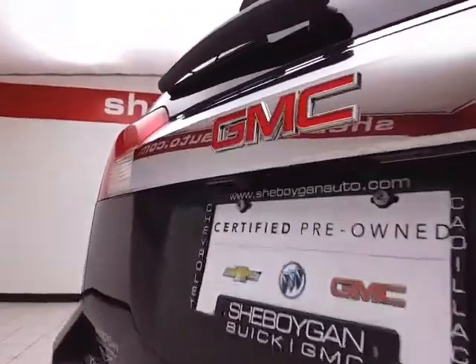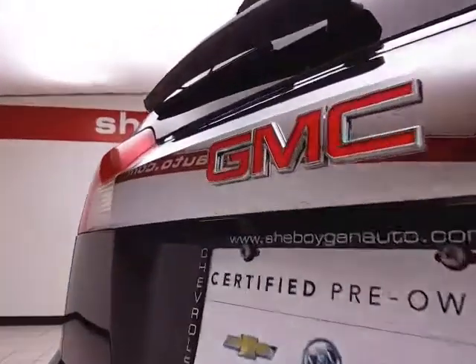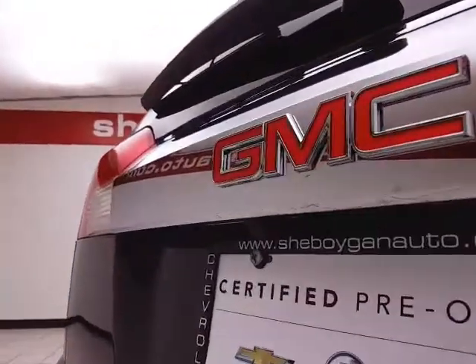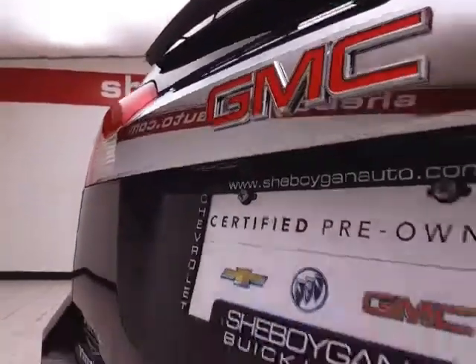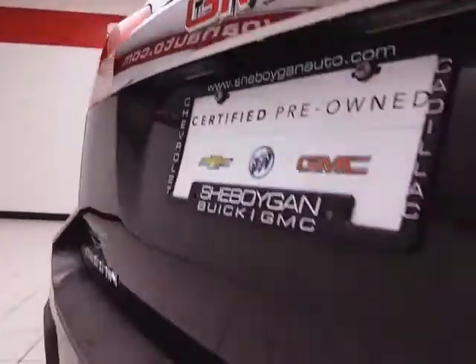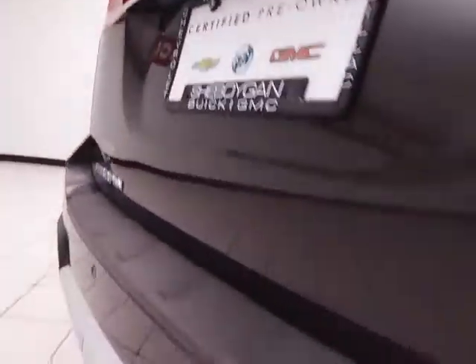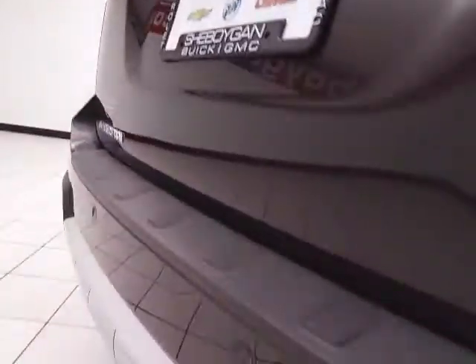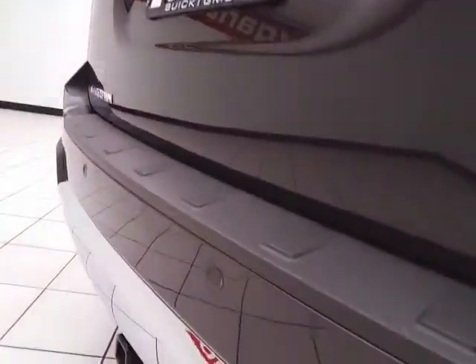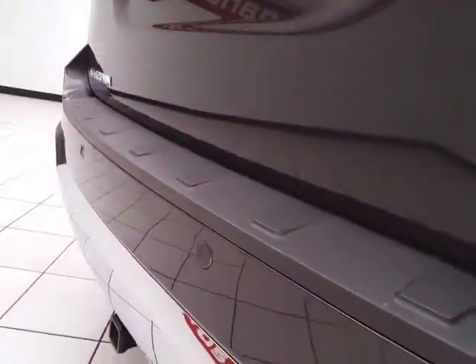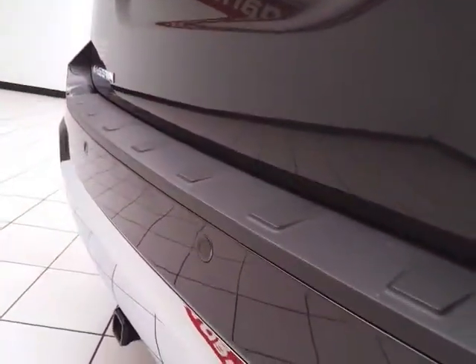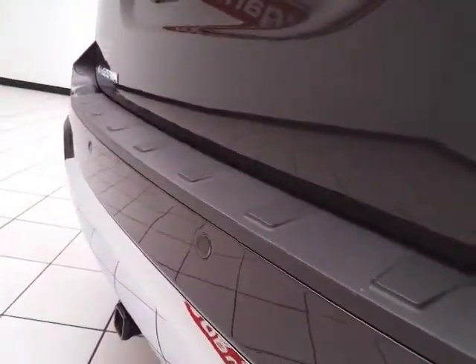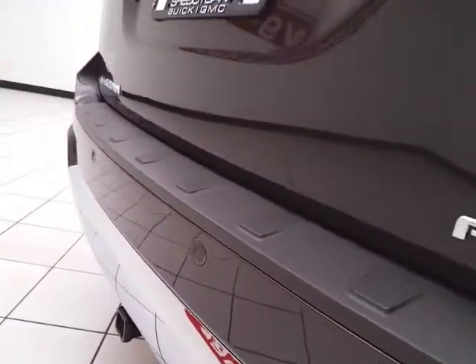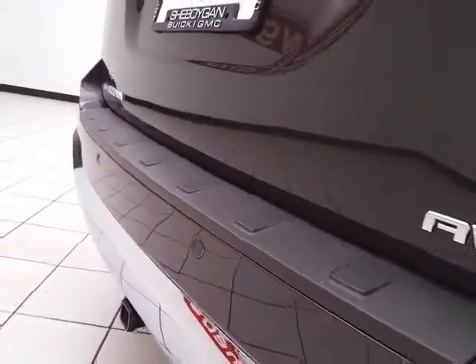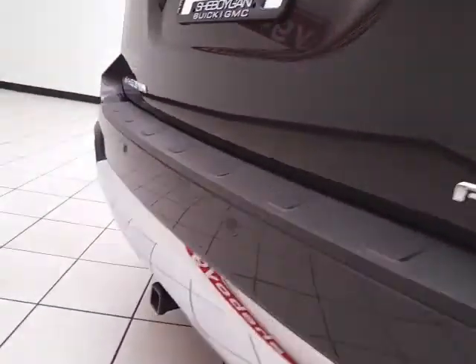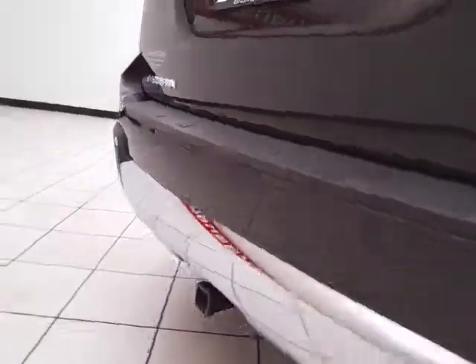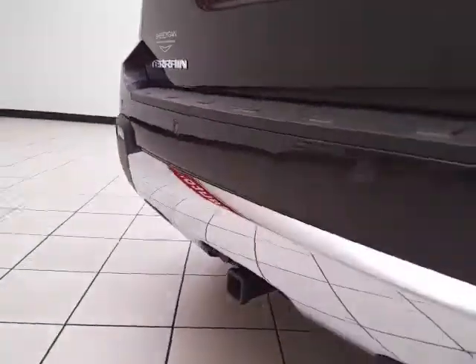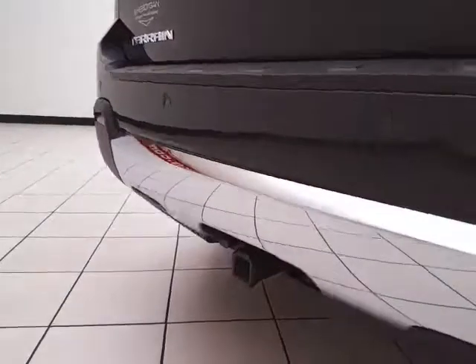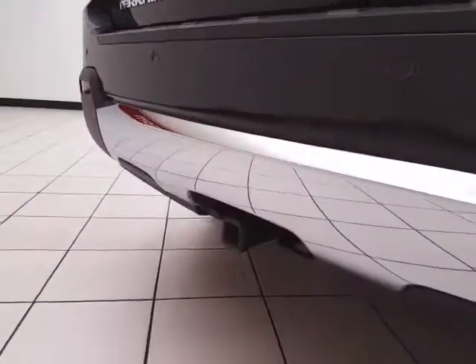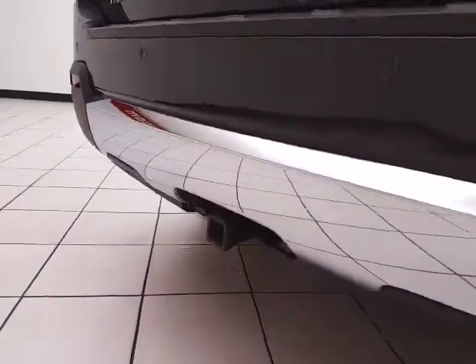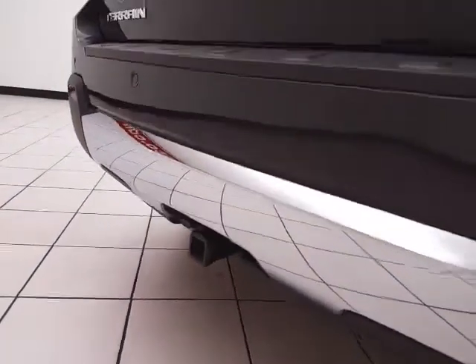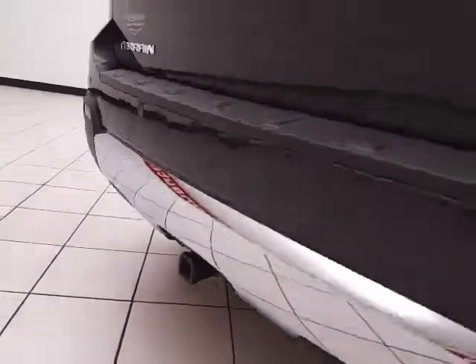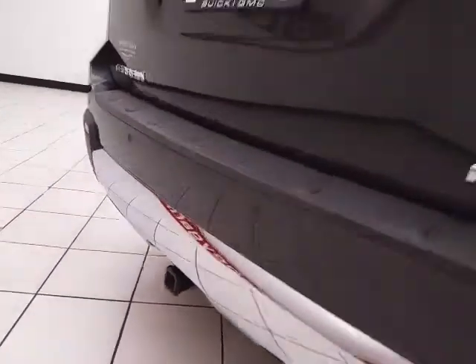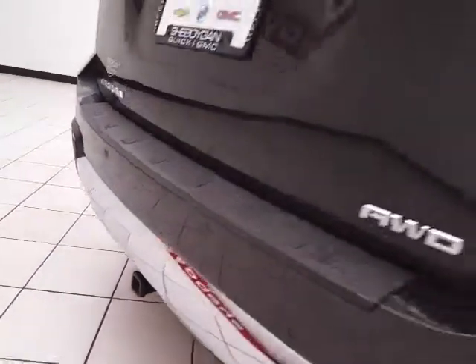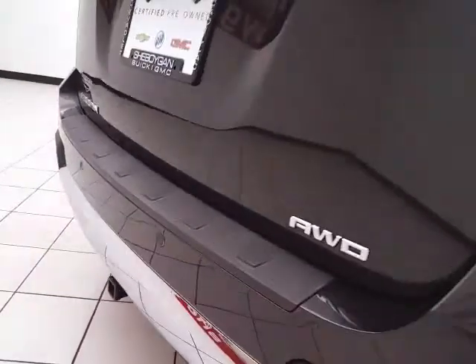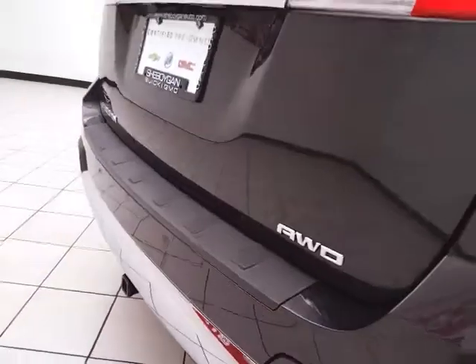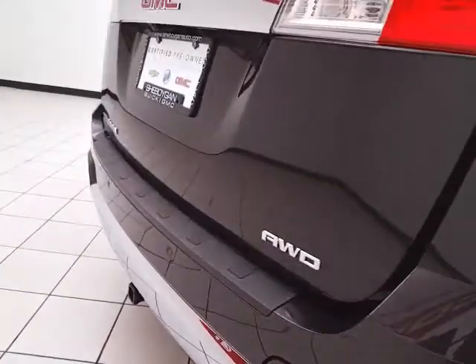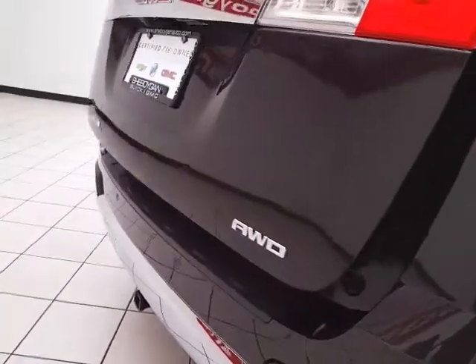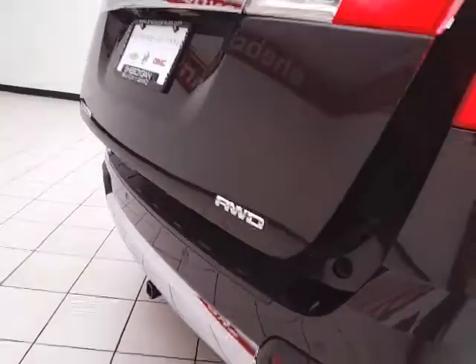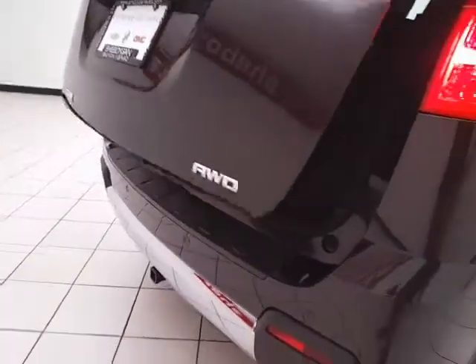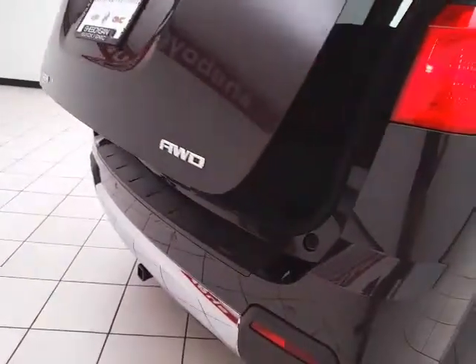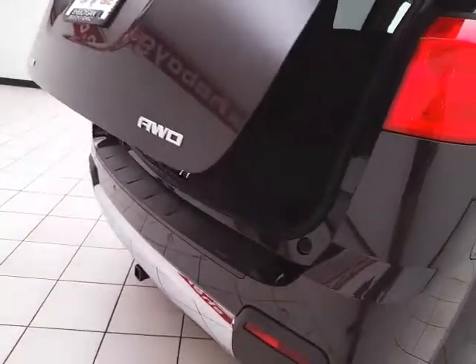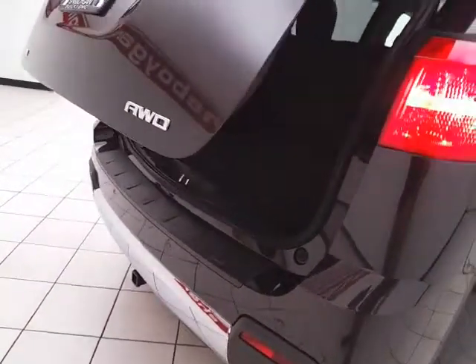Back-up camera, along with rear parking sensors for additional safety, hitch and wiring, and power liftgate for convenience.